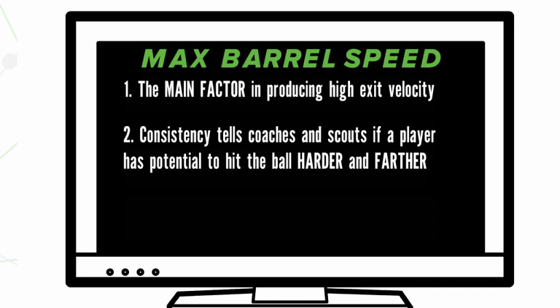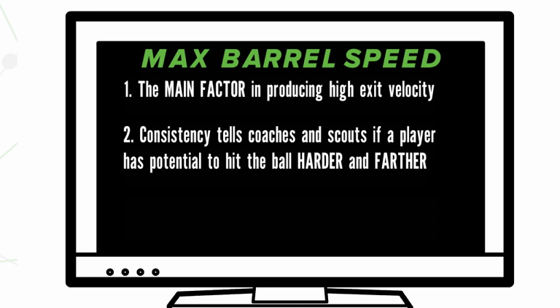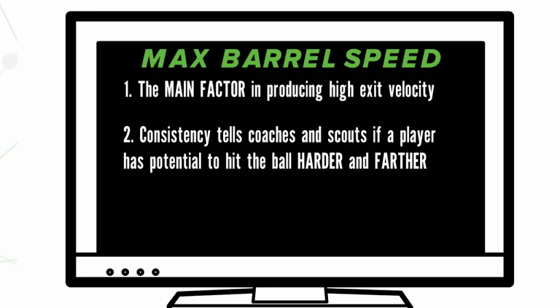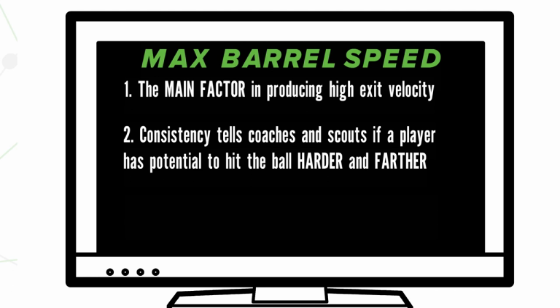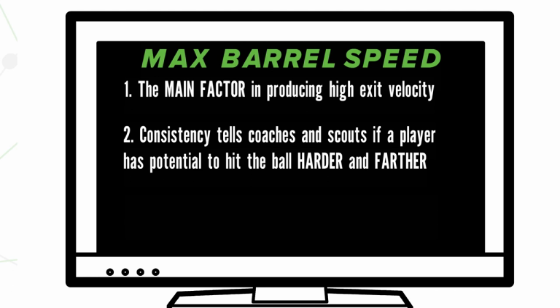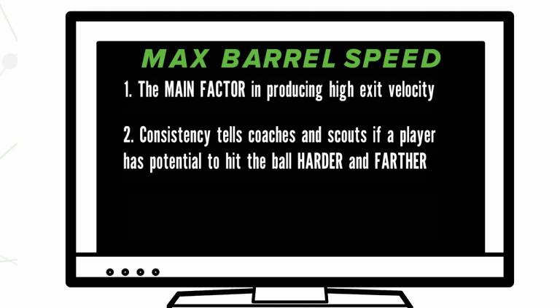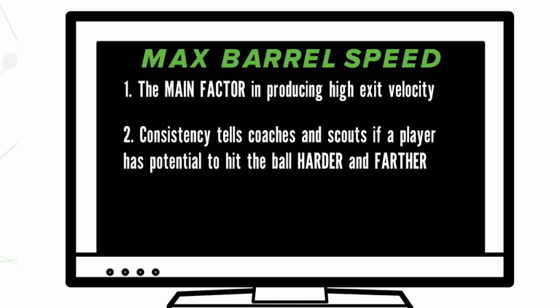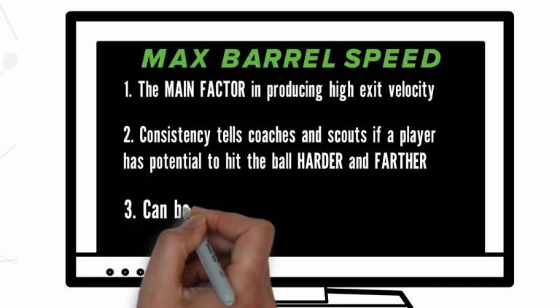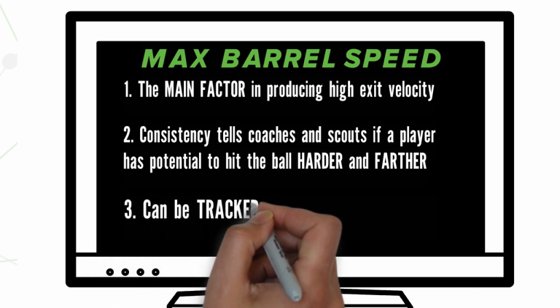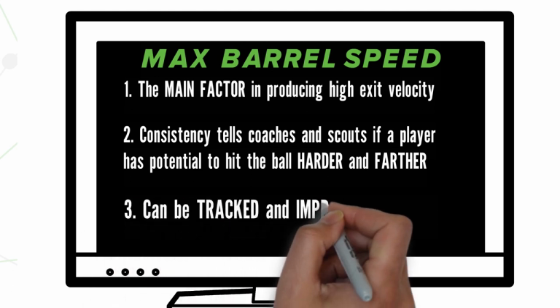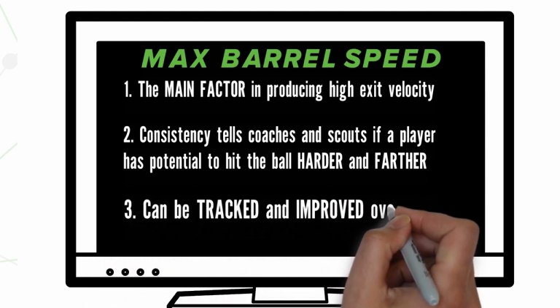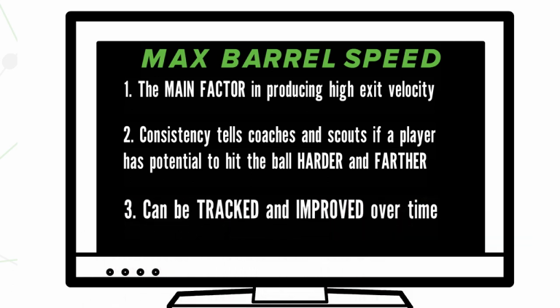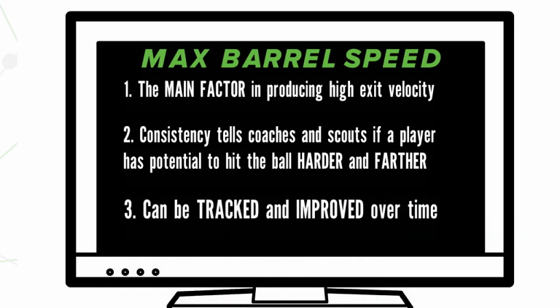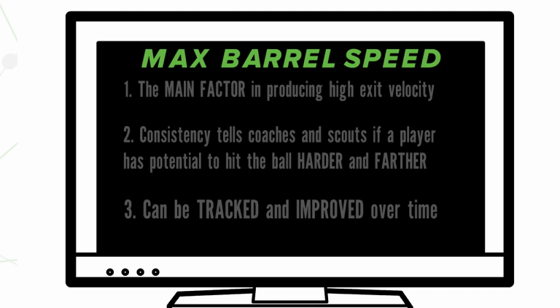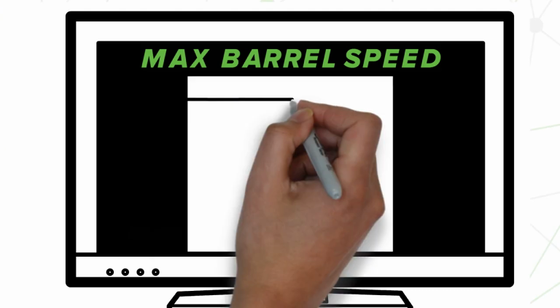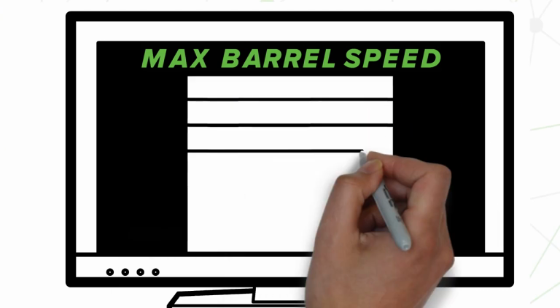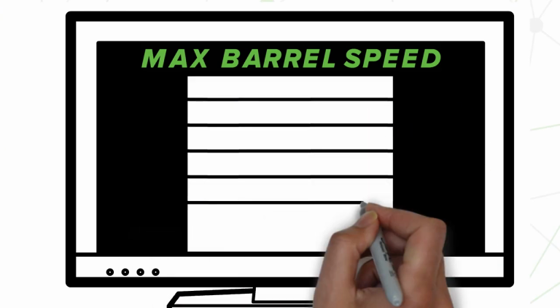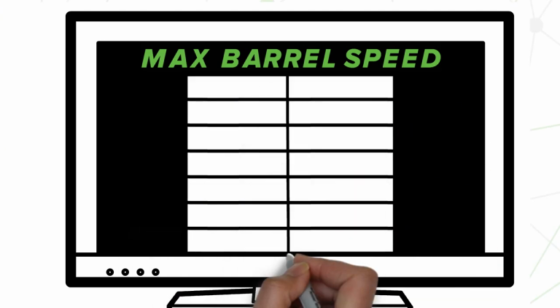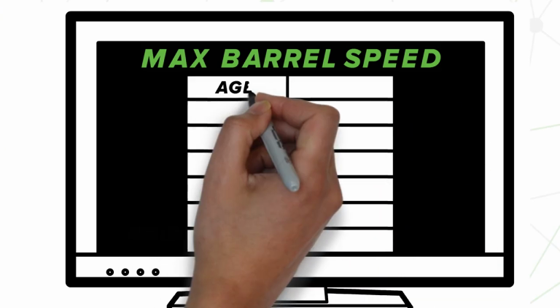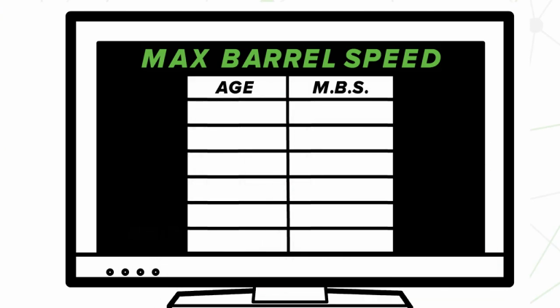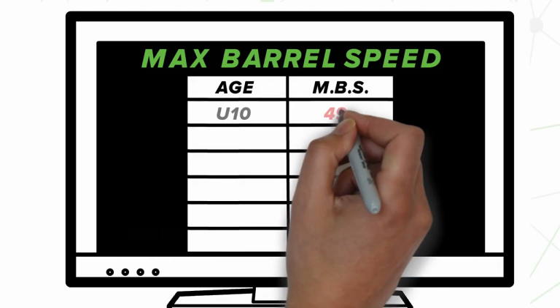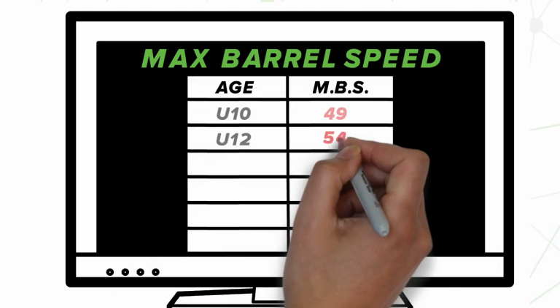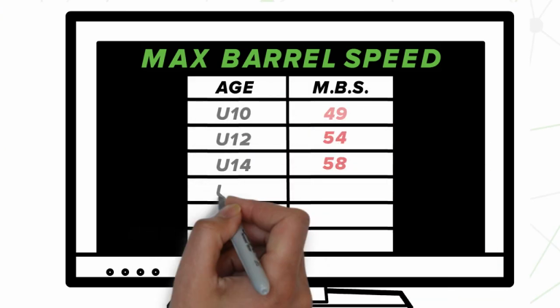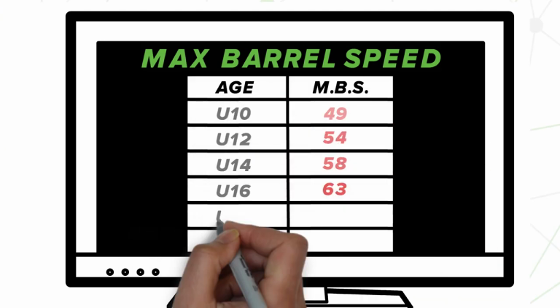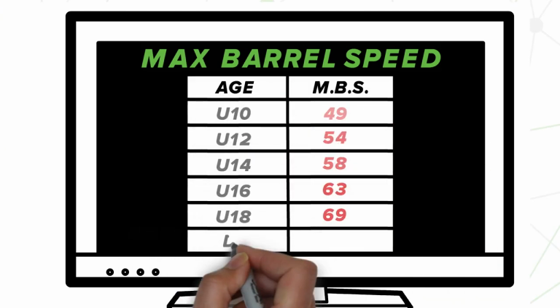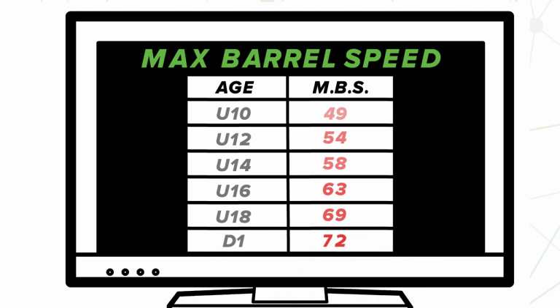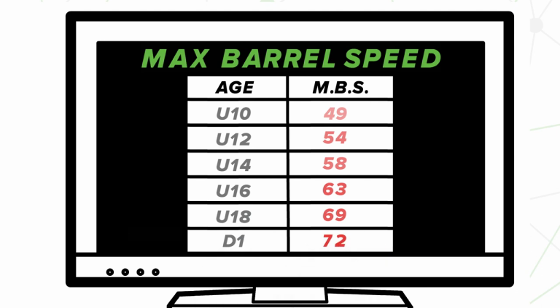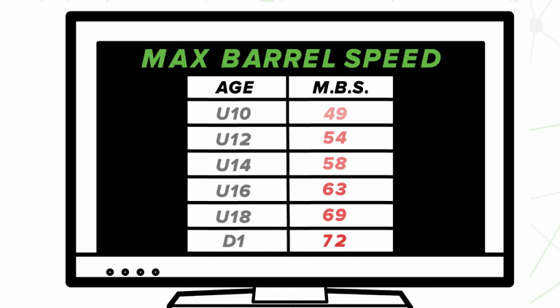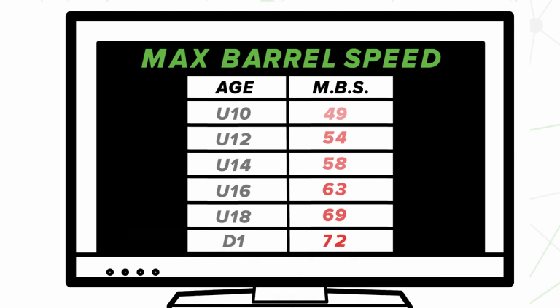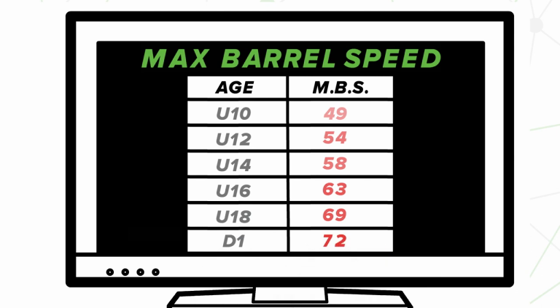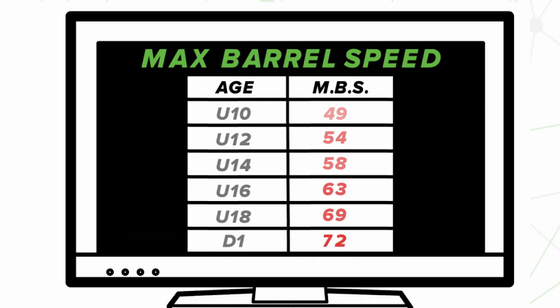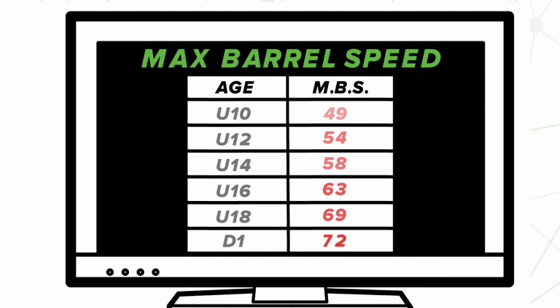And like I mentioned earlier, this is something that can be tracked and trained over time. So what are those benchmarks you should be training for? Here's a list of the top 10% of barrel speeds by each age group. See where you stand and find a way to make it to that next level.